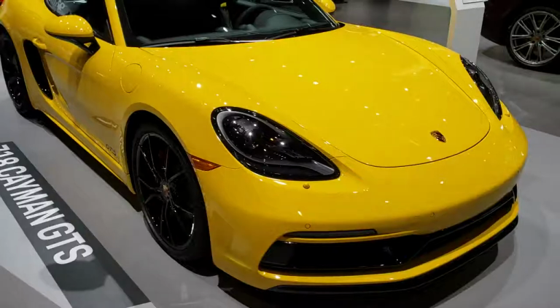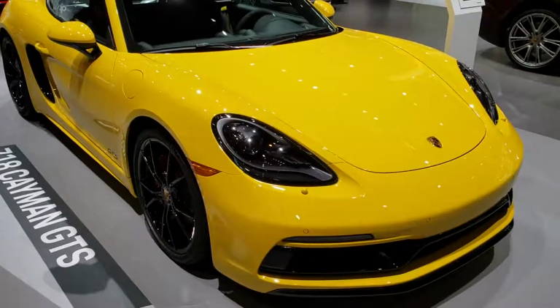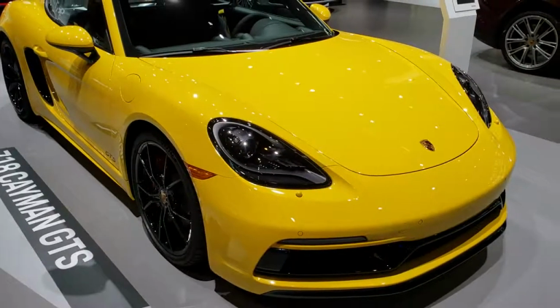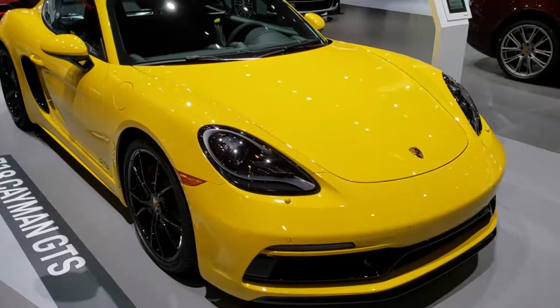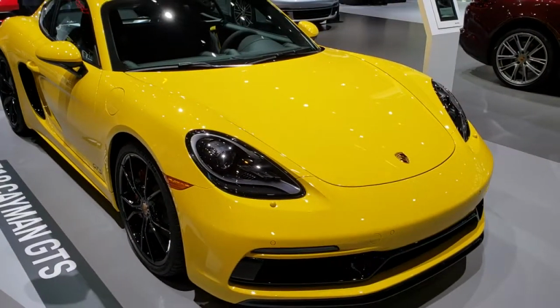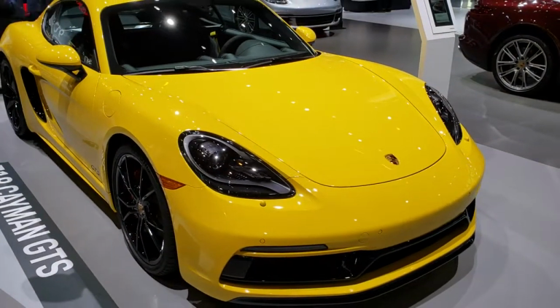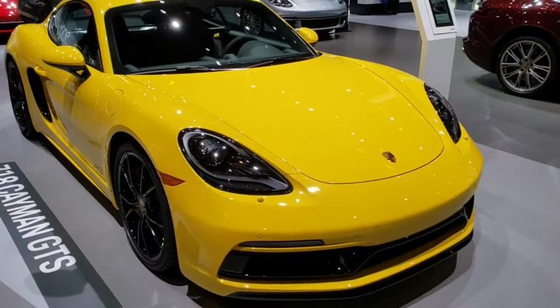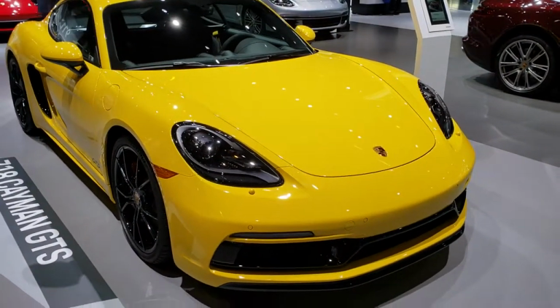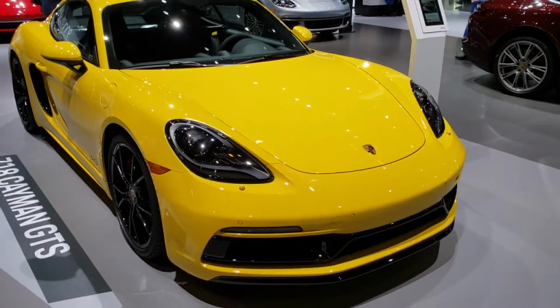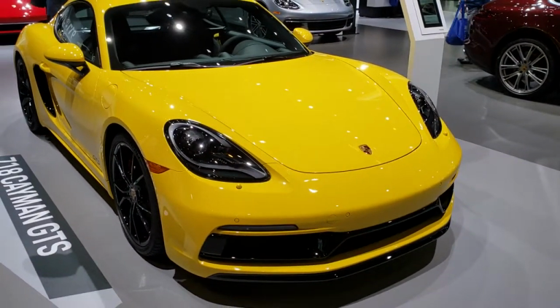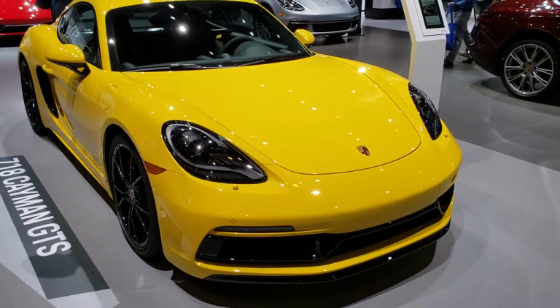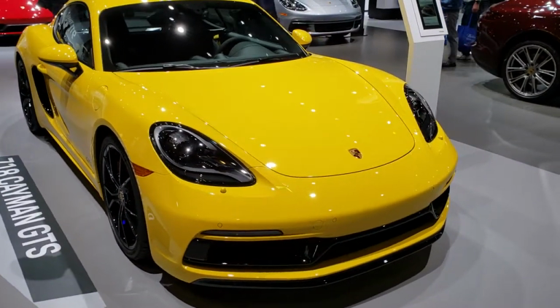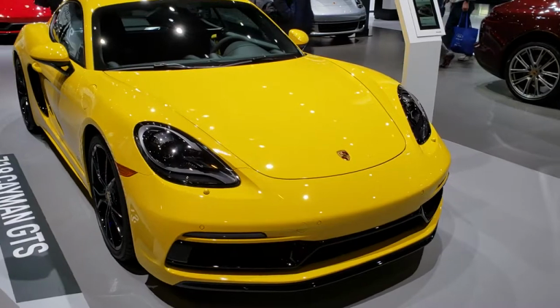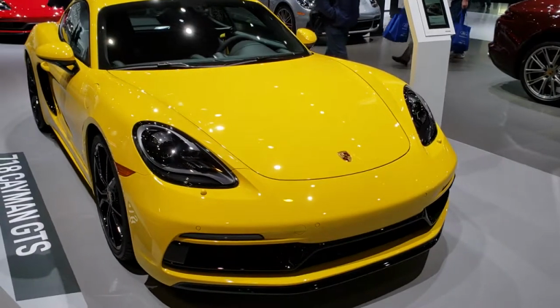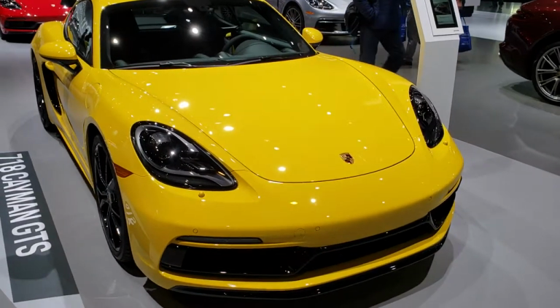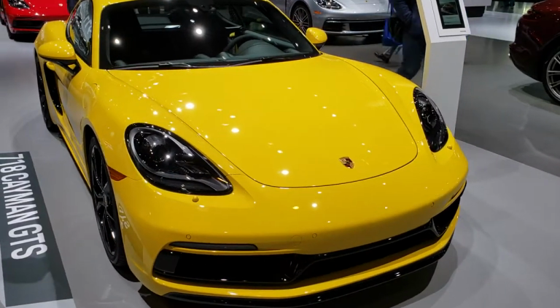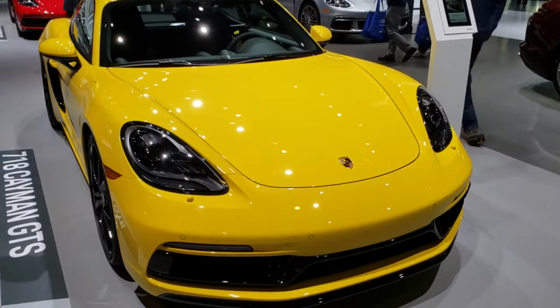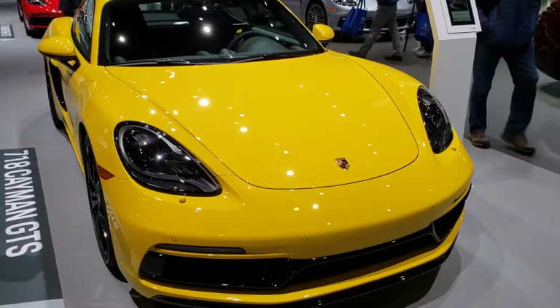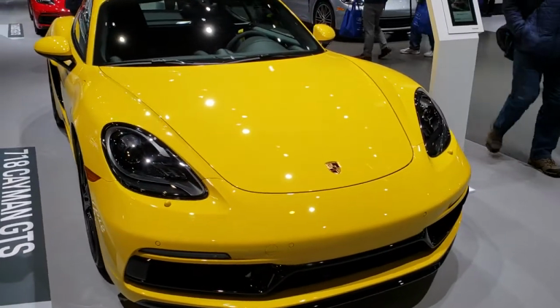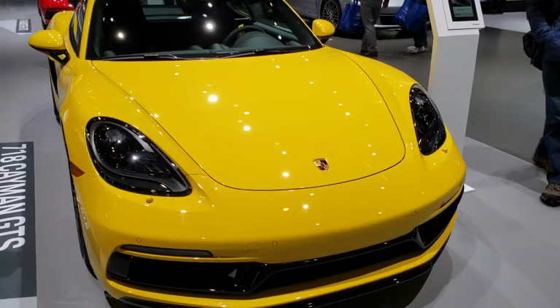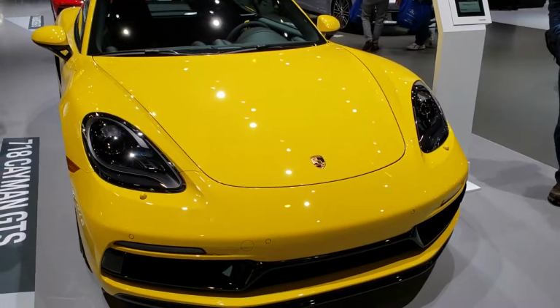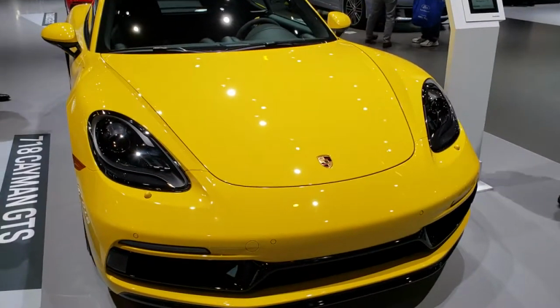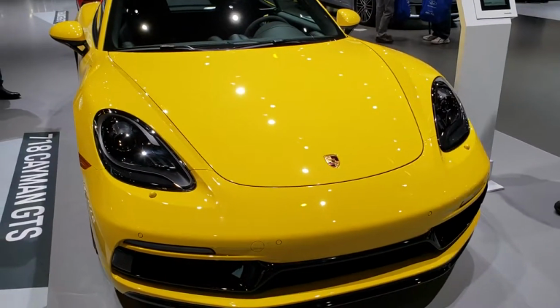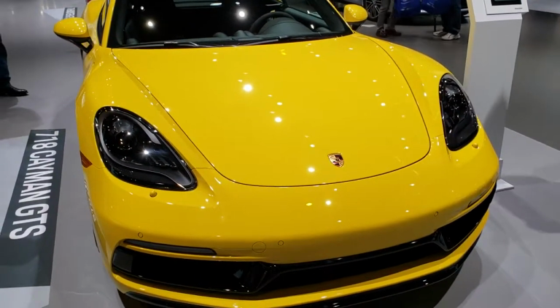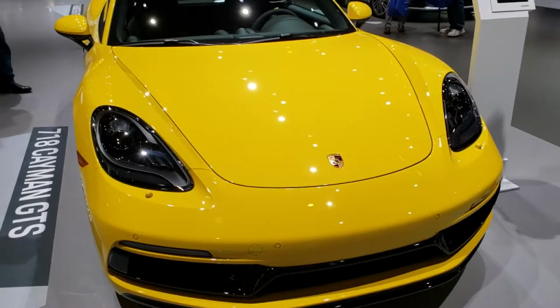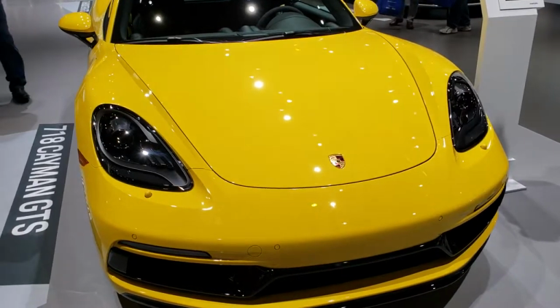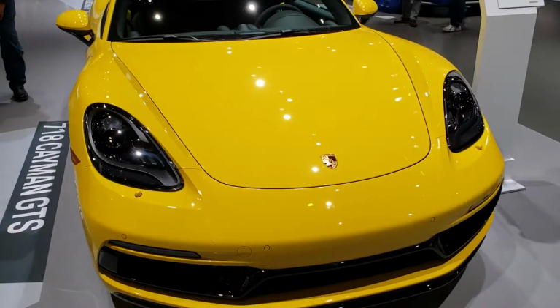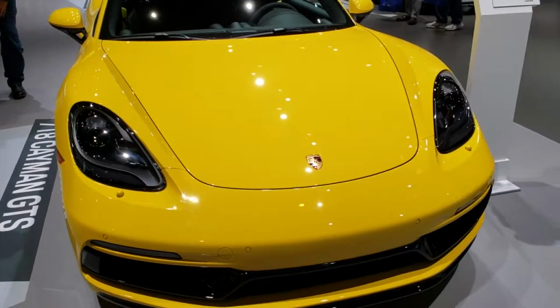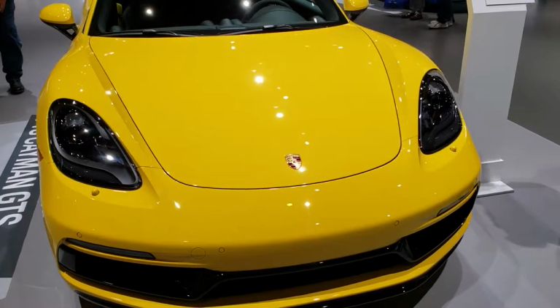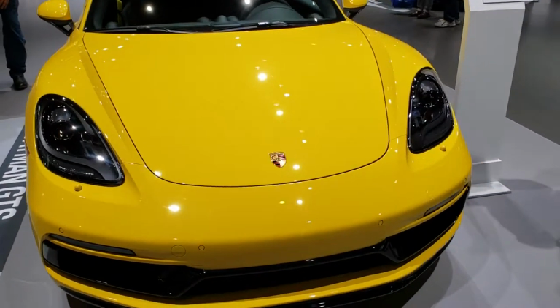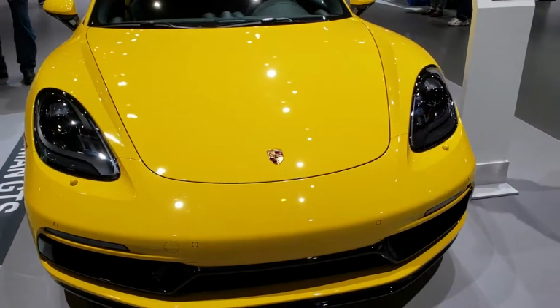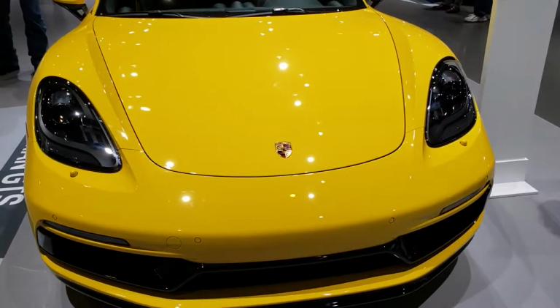This is Brett with Summit Automotive in Fond du Lac and Beaver Dam, Wisconsin. We are here at the 2019 Chicago Auto Show just doing some videos on random vehicles here. This is a 718 Cayman GTS 2019.